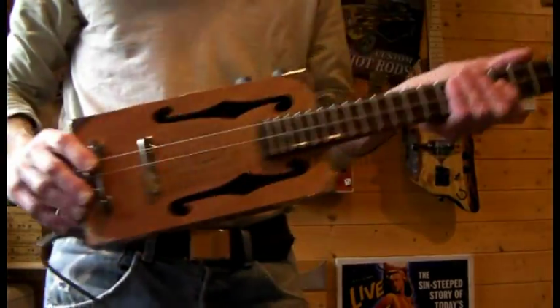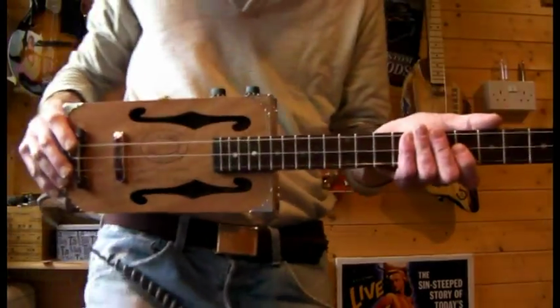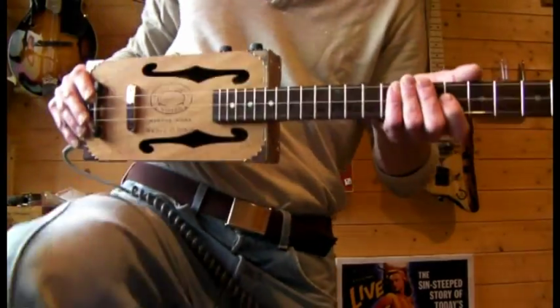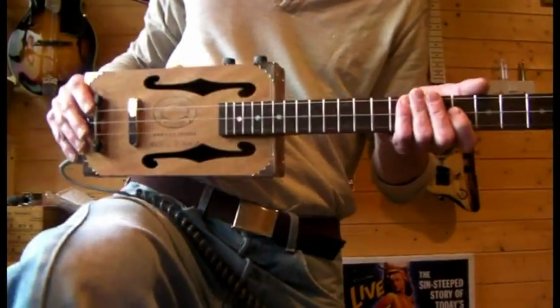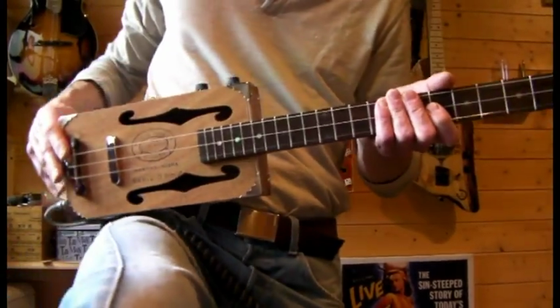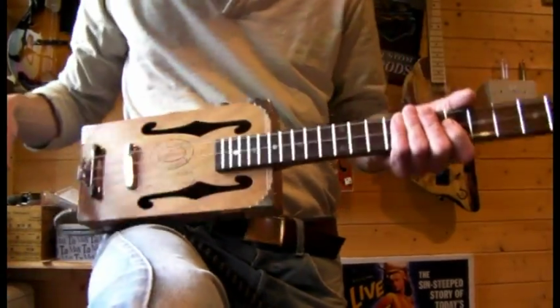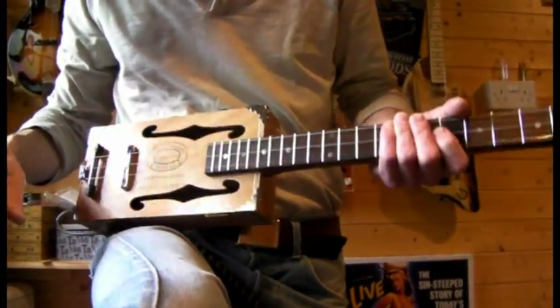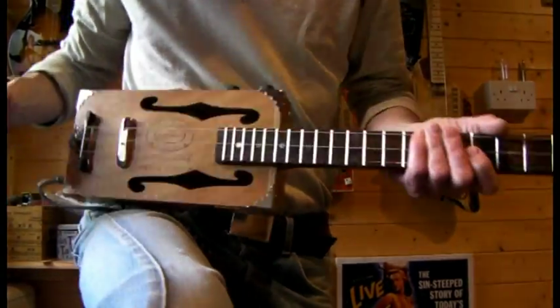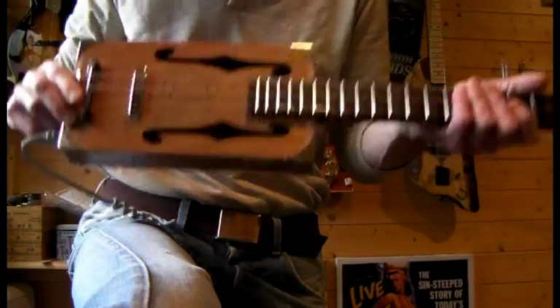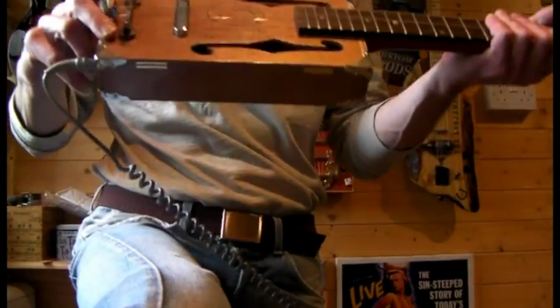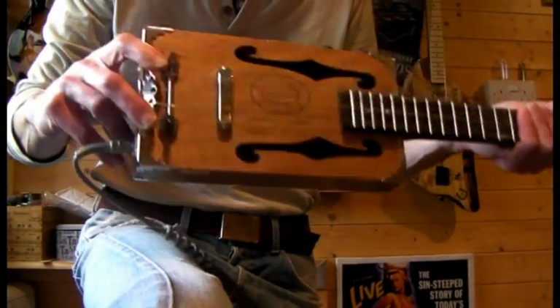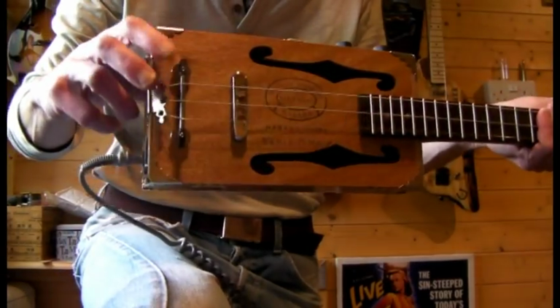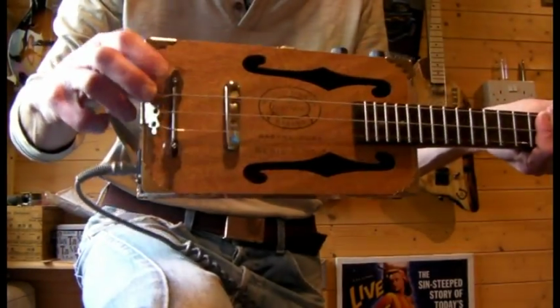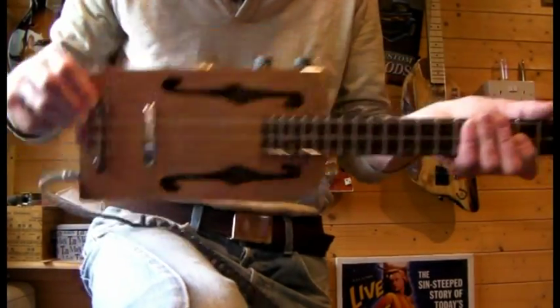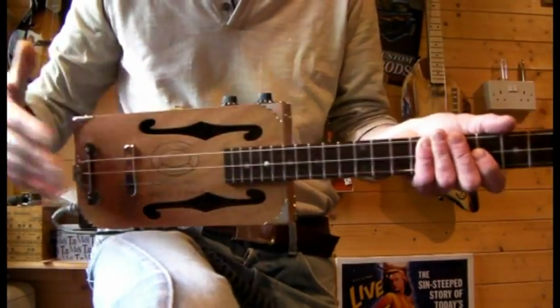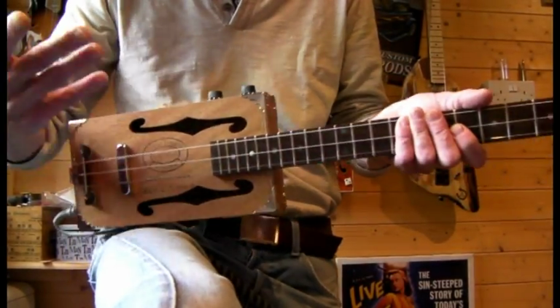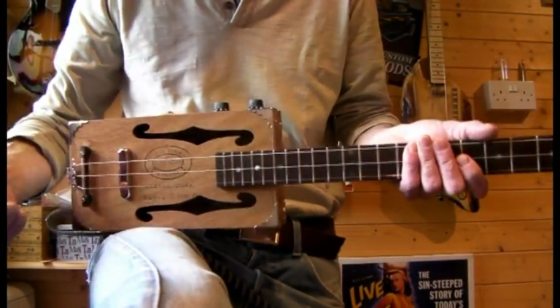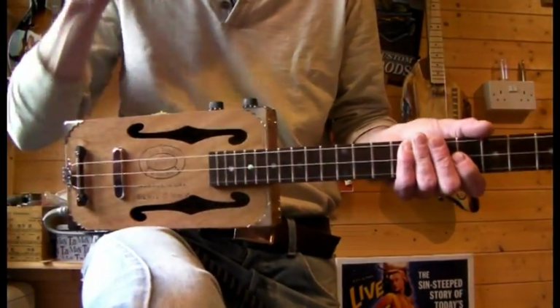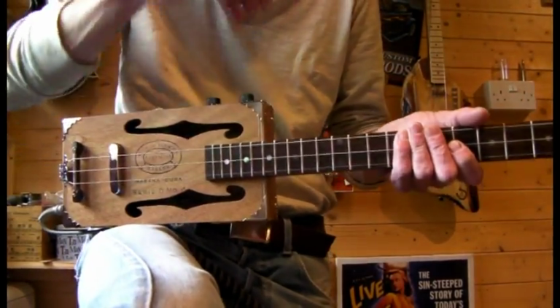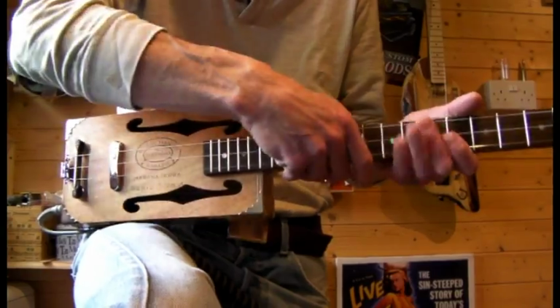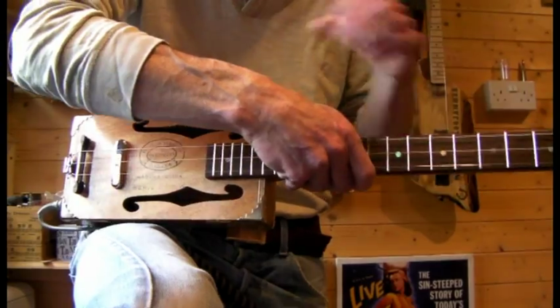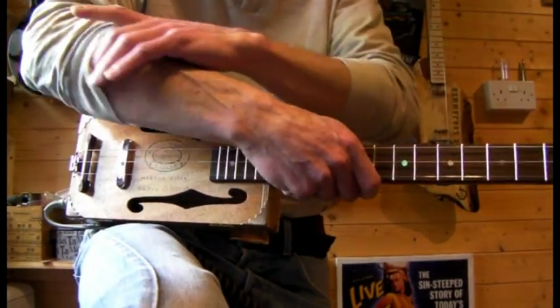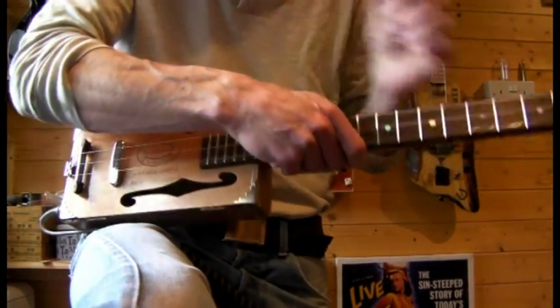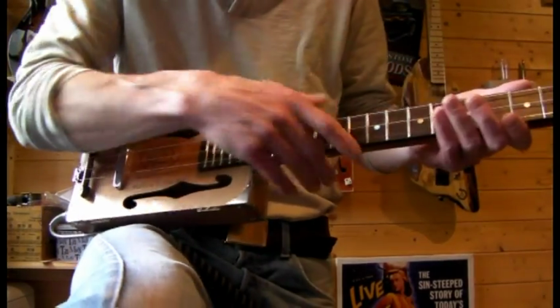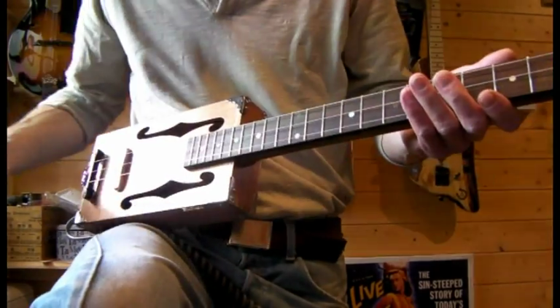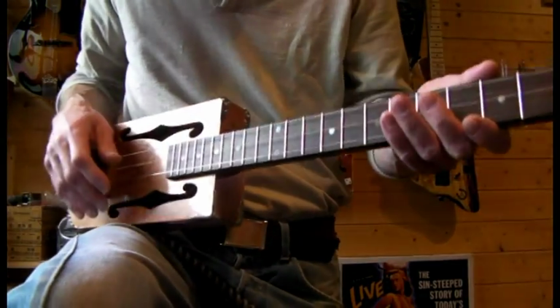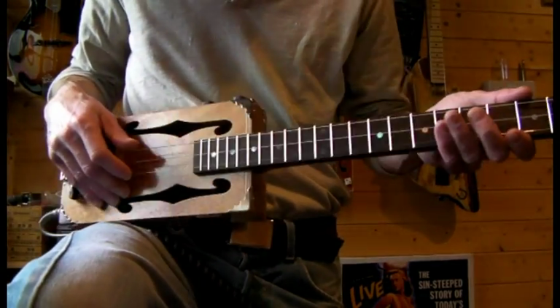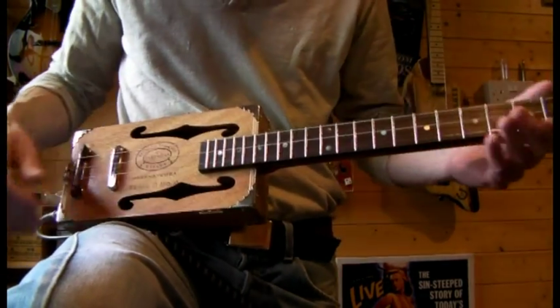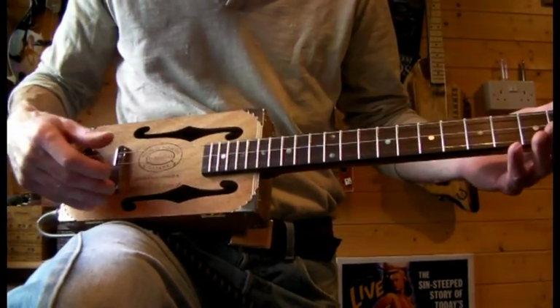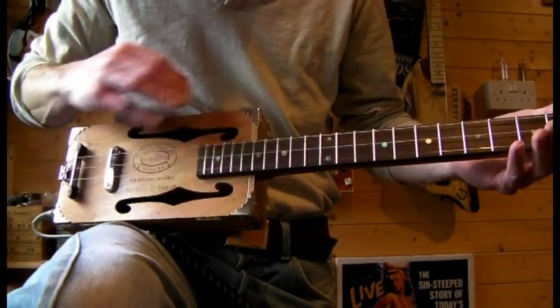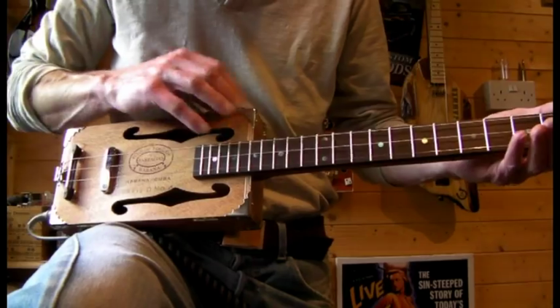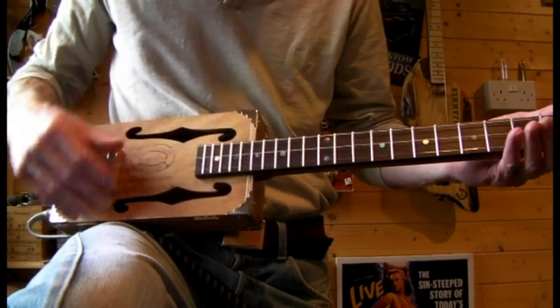Right, the Swamp Stomper plugged in and ready to go. I forgot to mention — I made the bridge adjustable, so you can bring it up and down for sliding and finger picking. Bang in the middle I find is pretty cool for tone. Here we go.